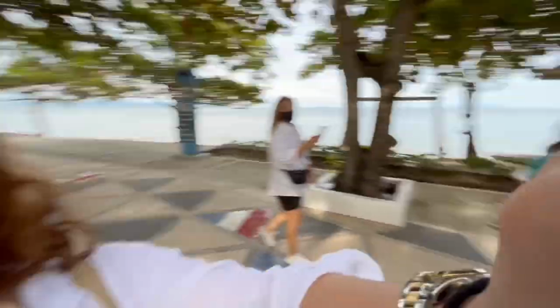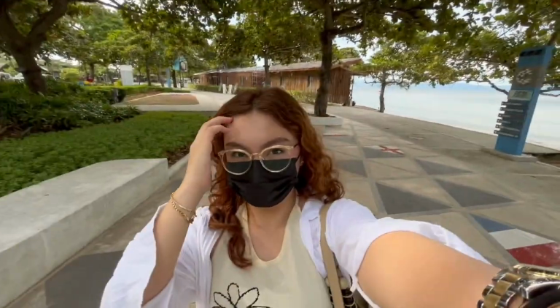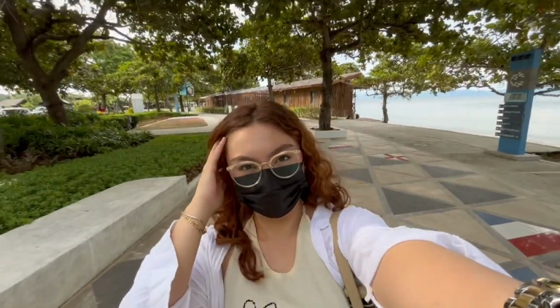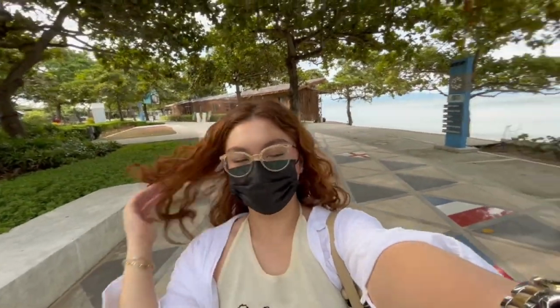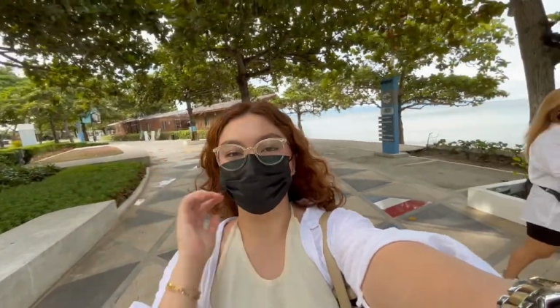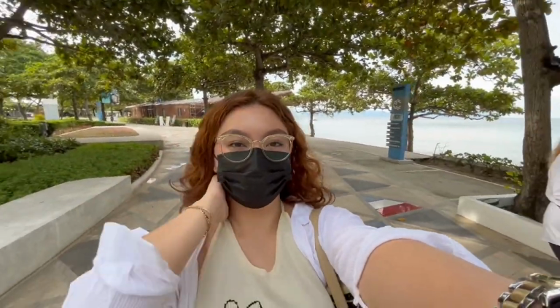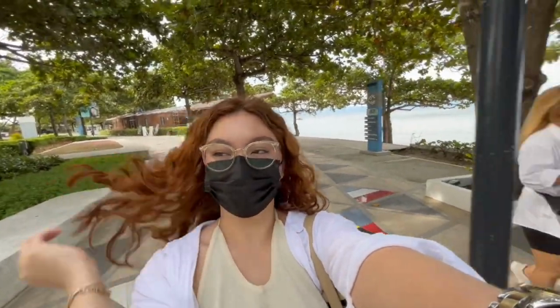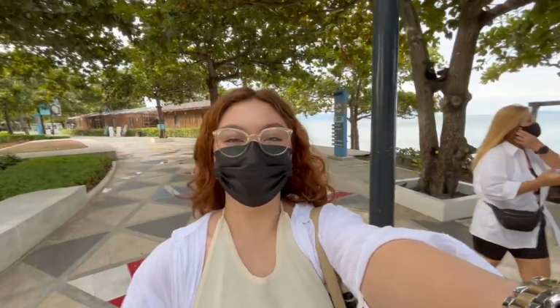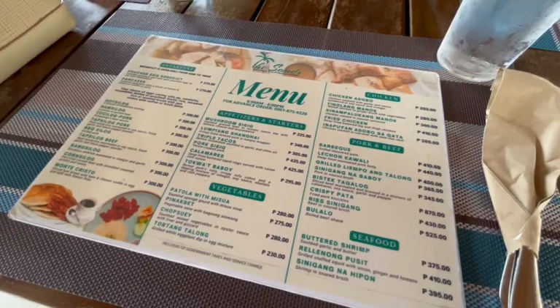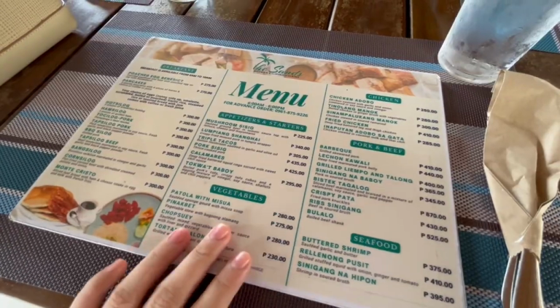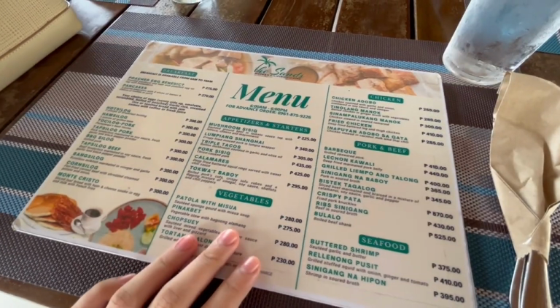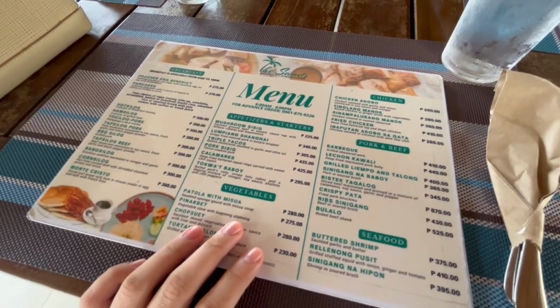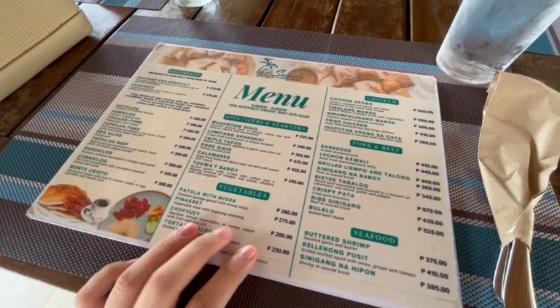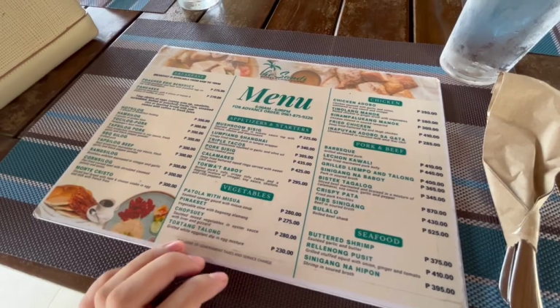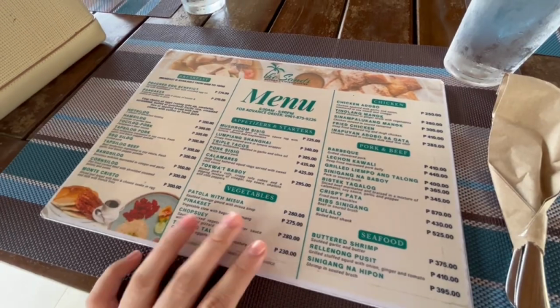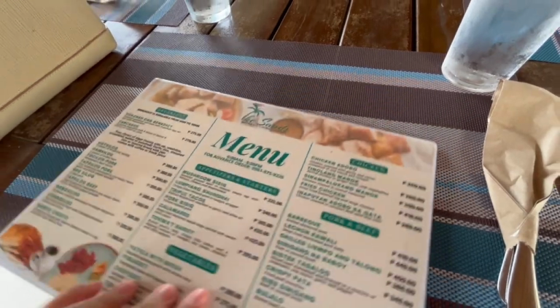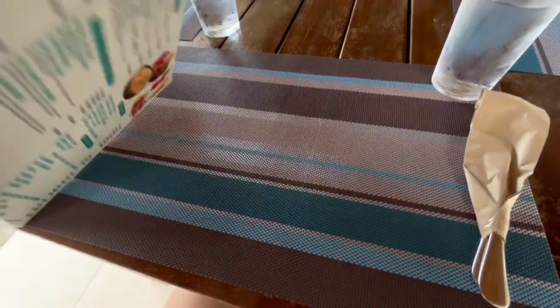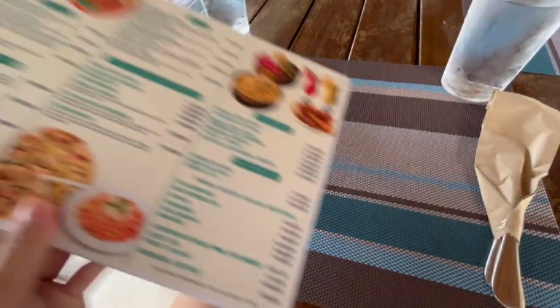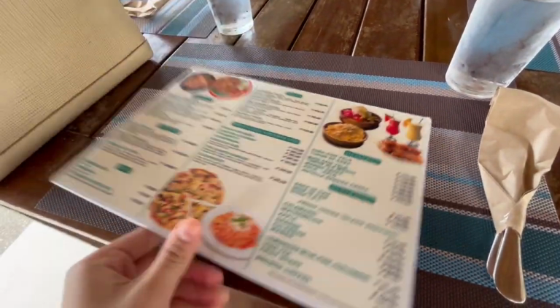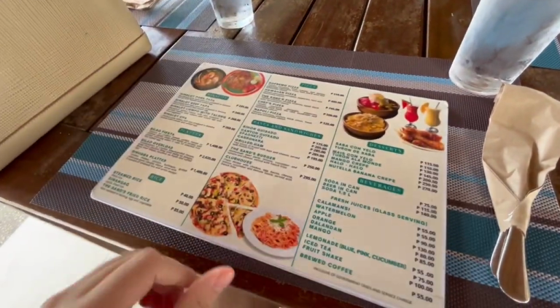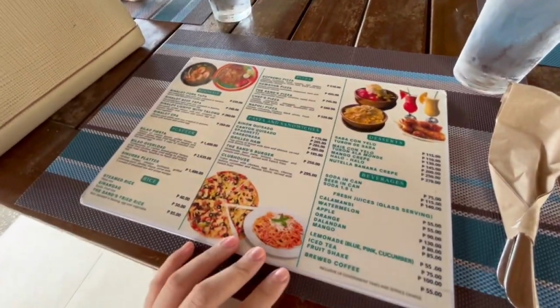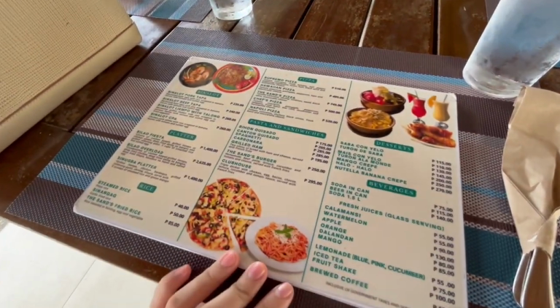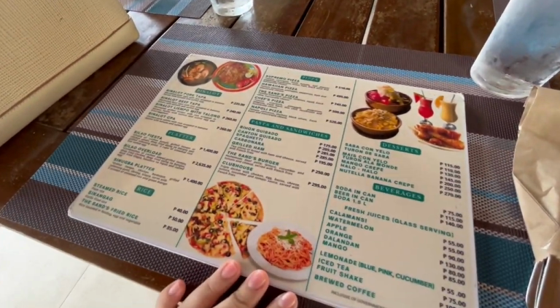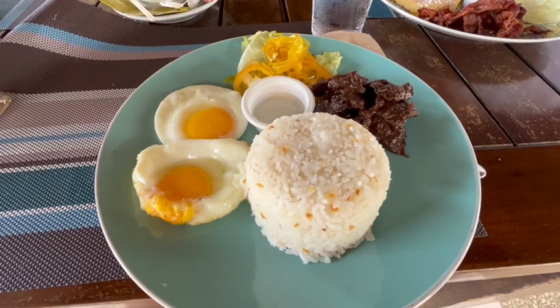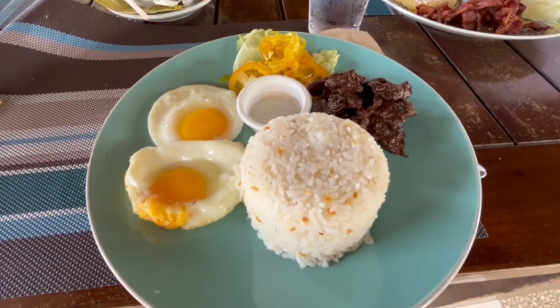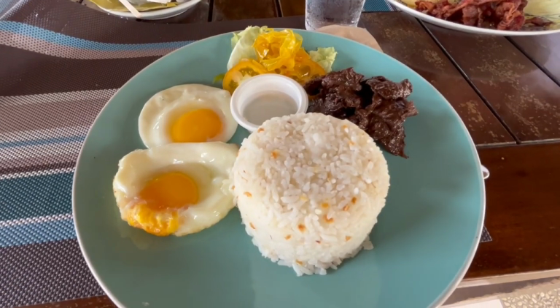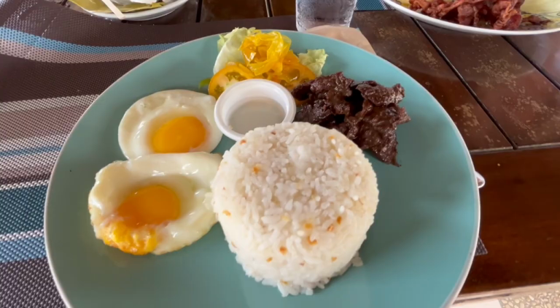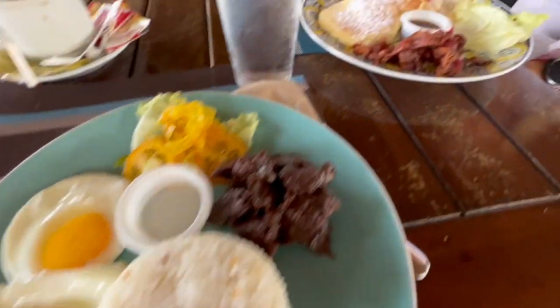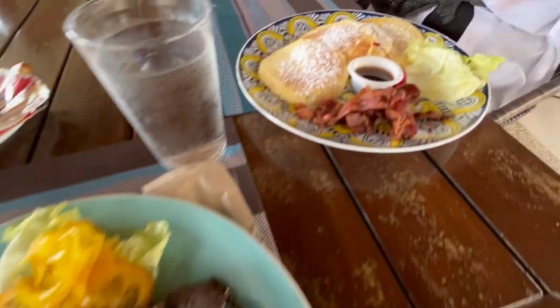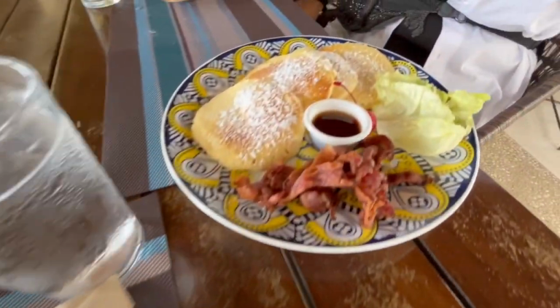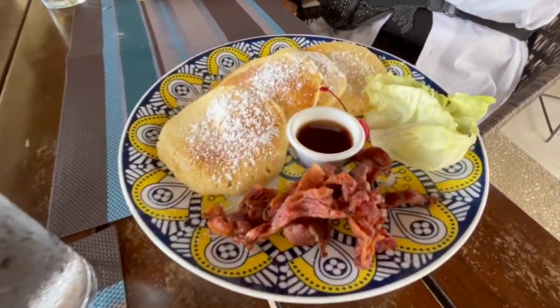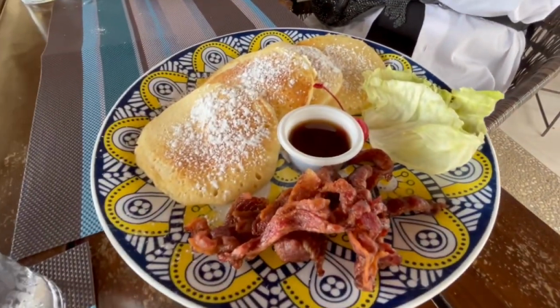Before touring the properties, we ate at The Sands Restaurant, which is a modern Filipino cuisine restaurant. I ordered Tapsilog, and mom ordered pancakes with bacon which we shared.